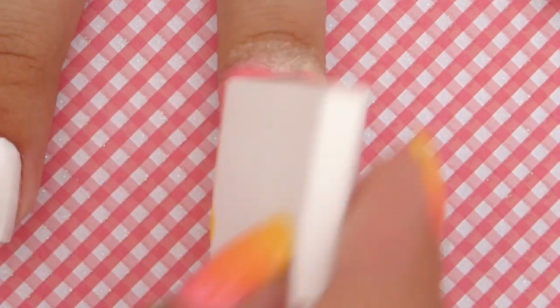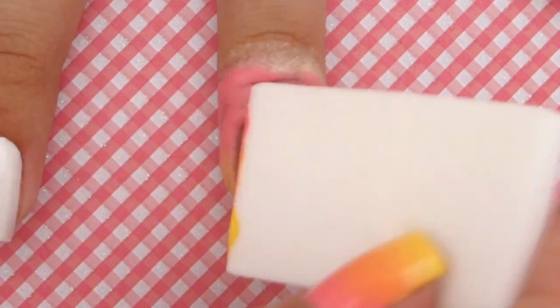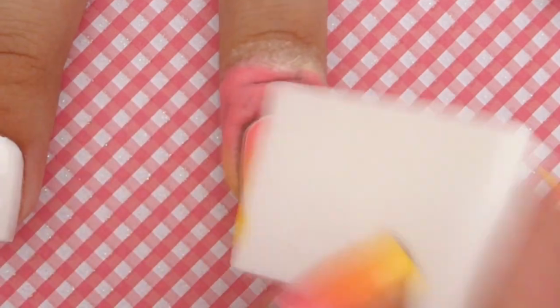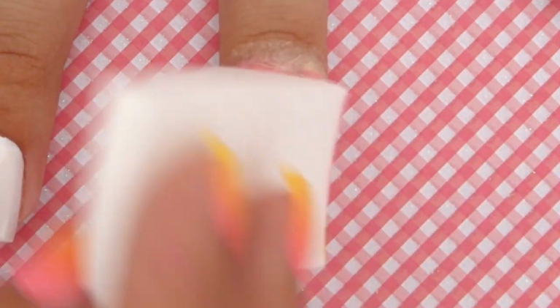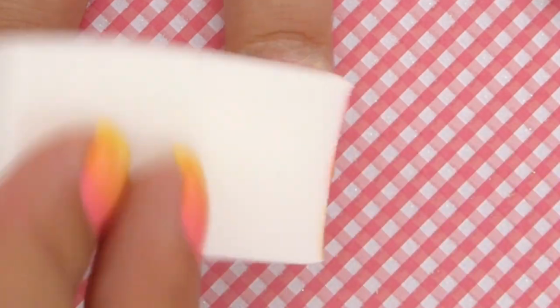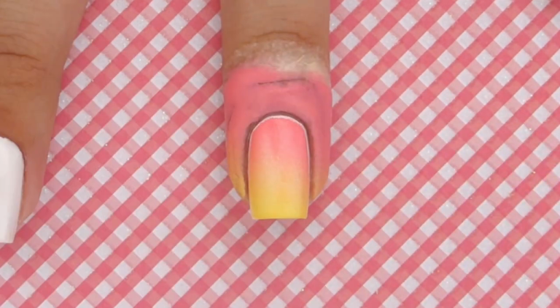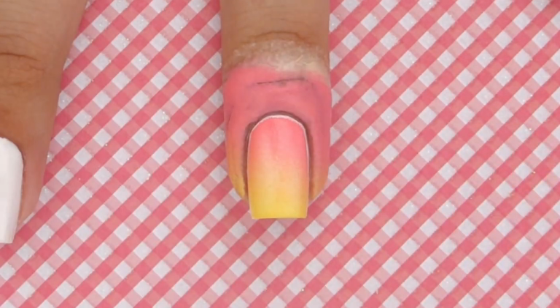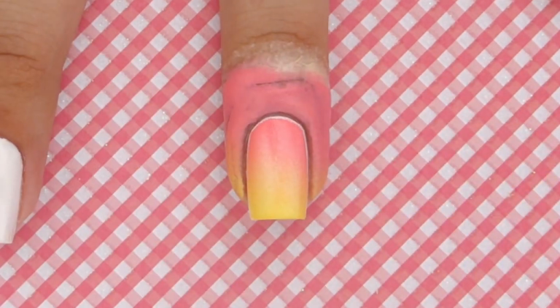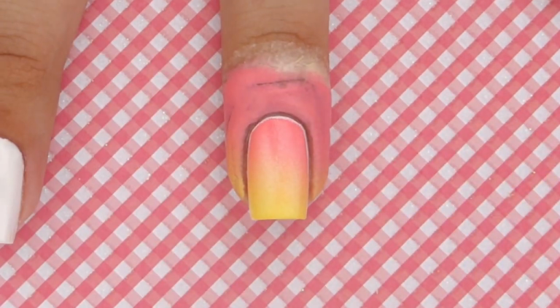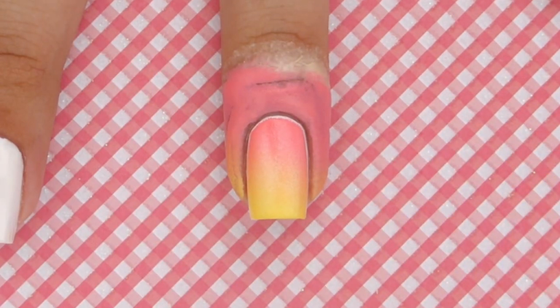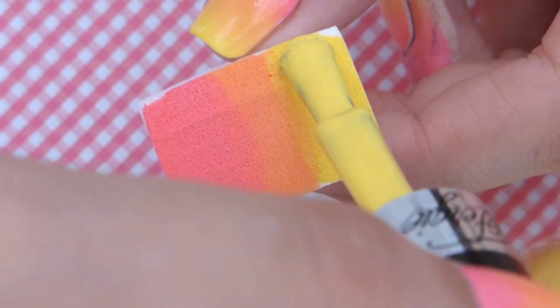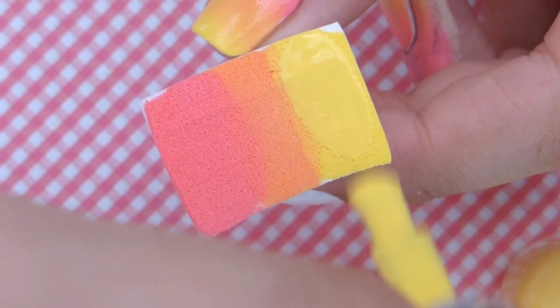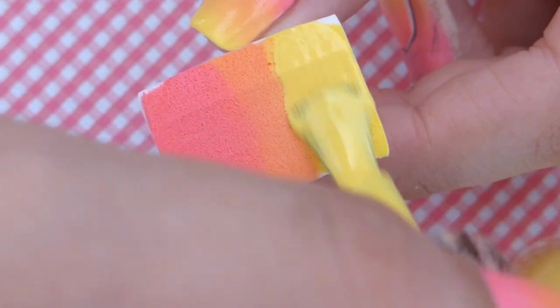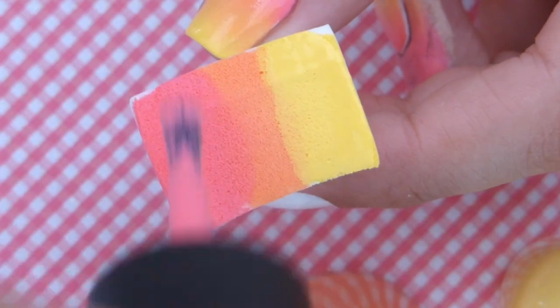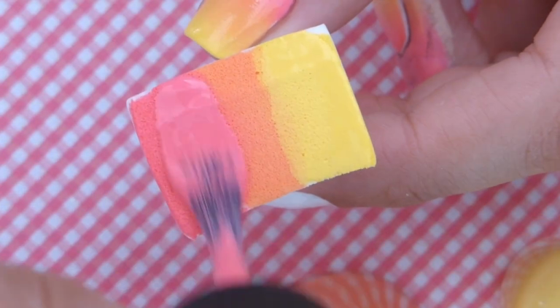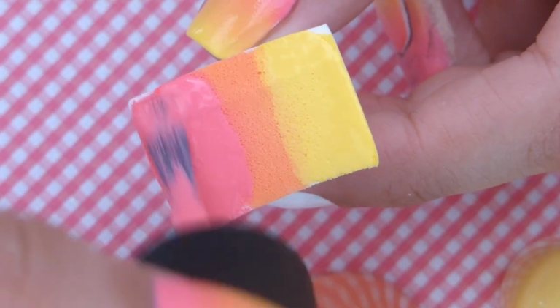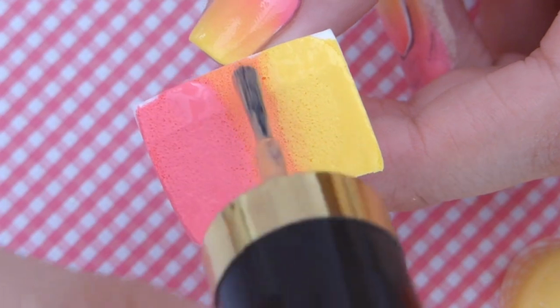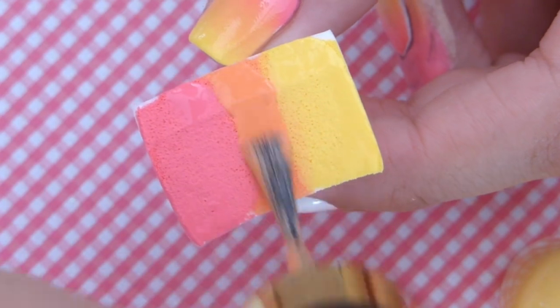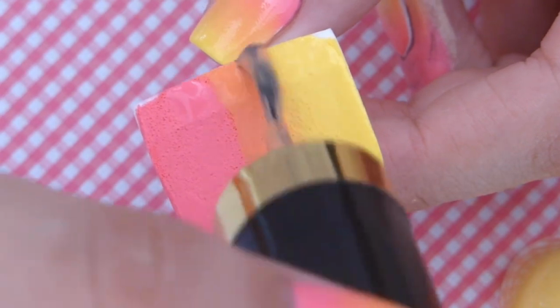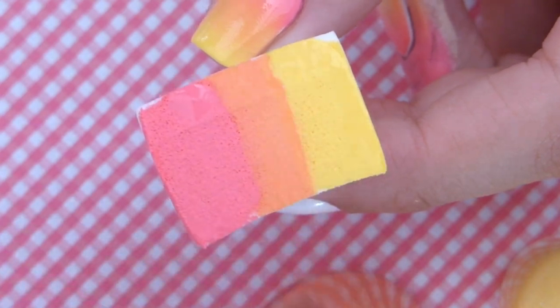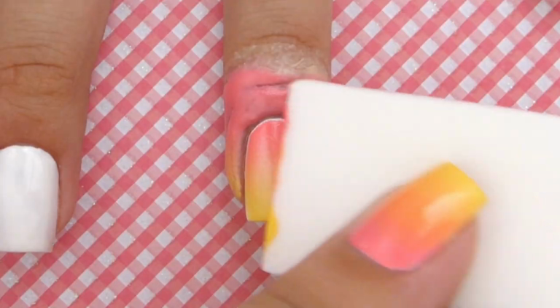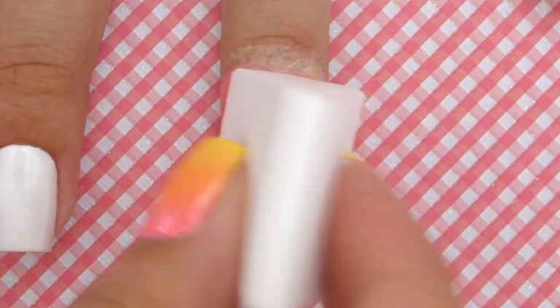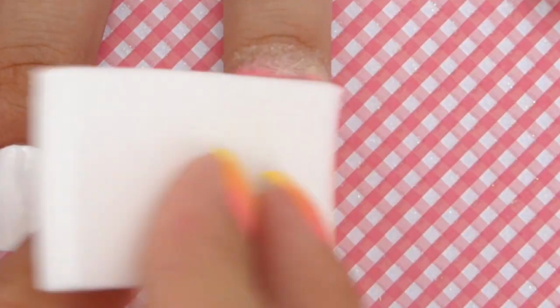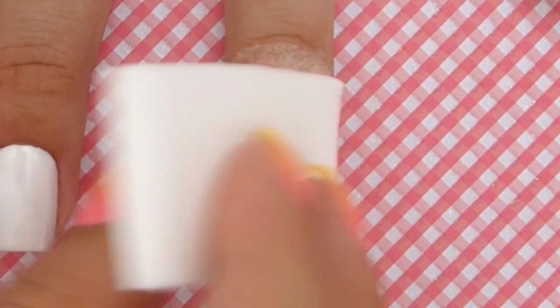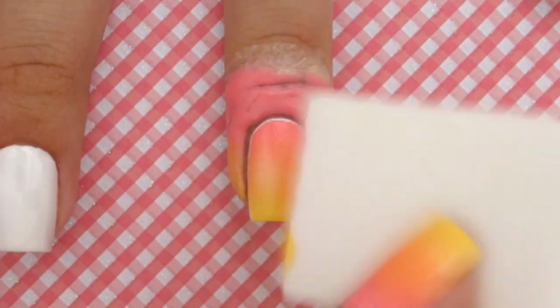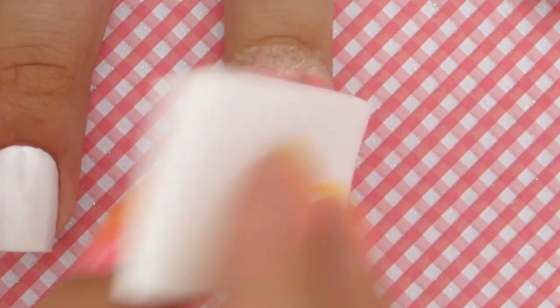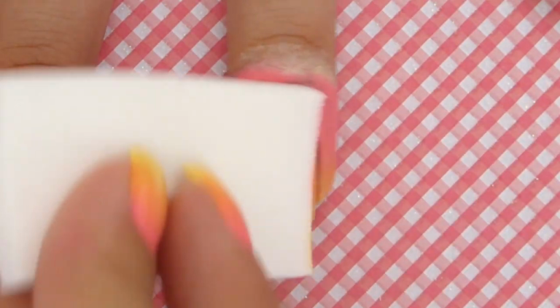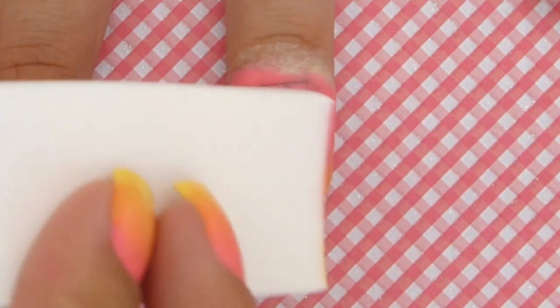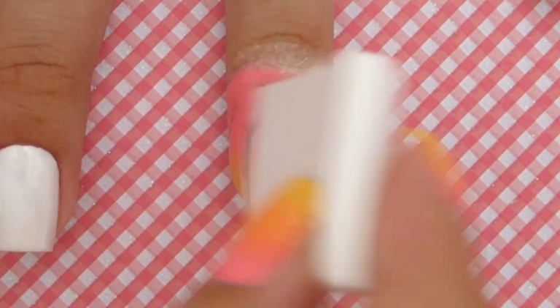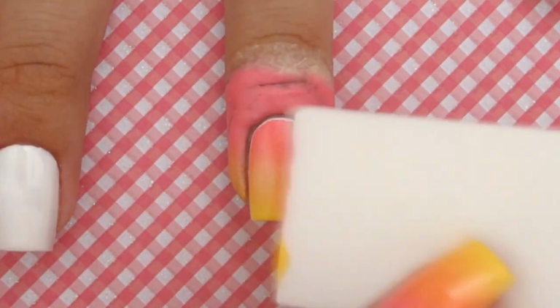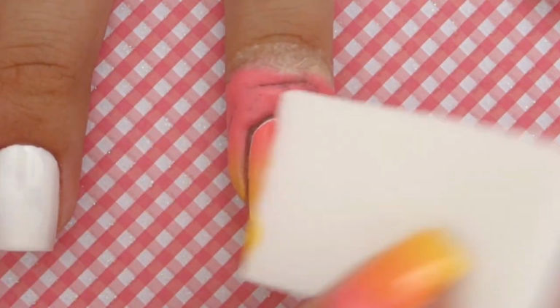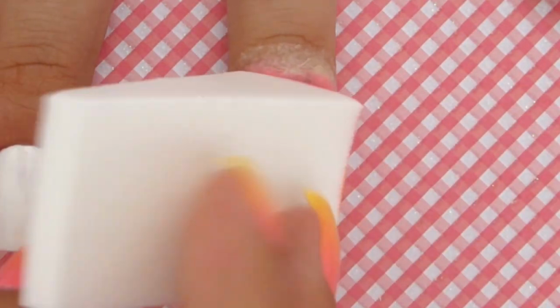Let the first layer dry for a minute and then reapply the colors and sponge it over your nail again for a second time for best opacity.